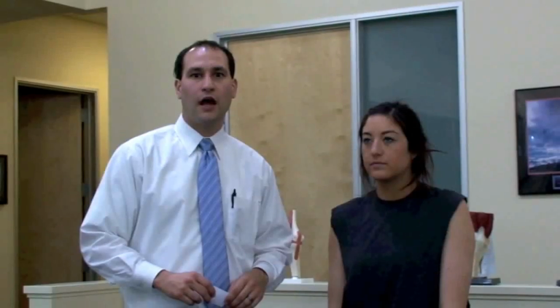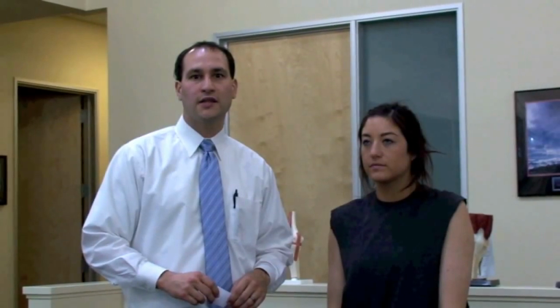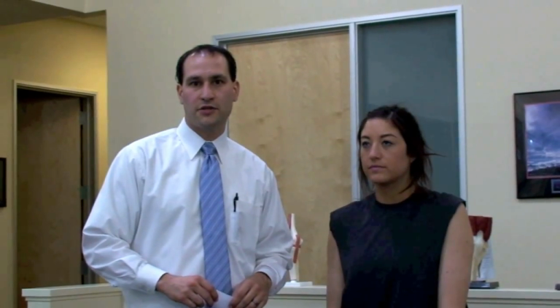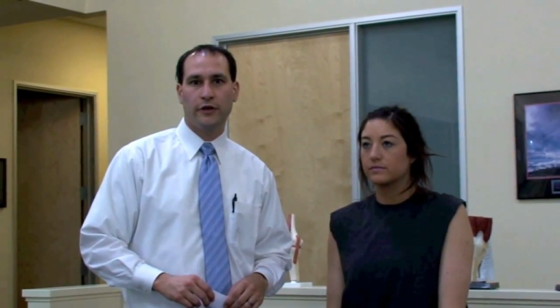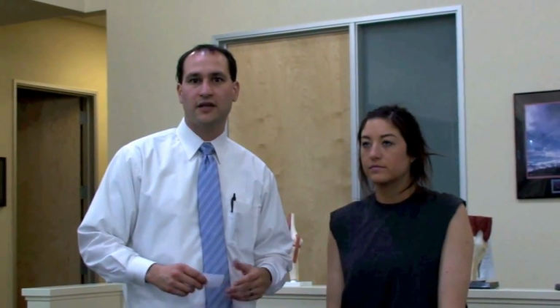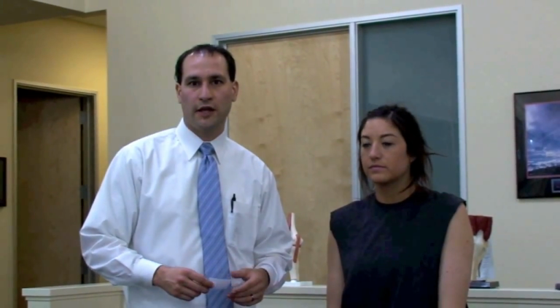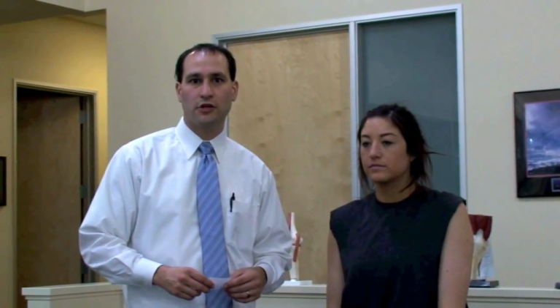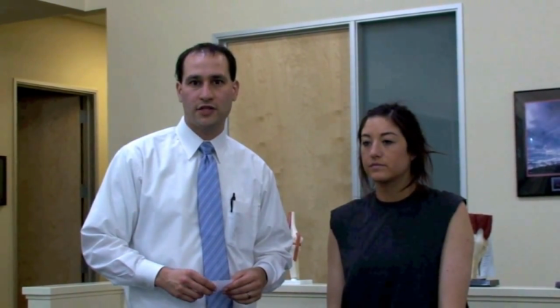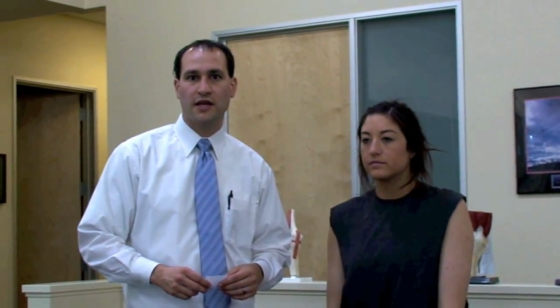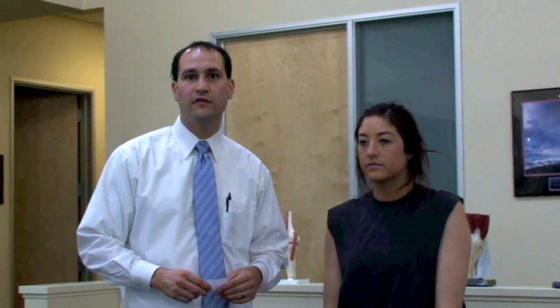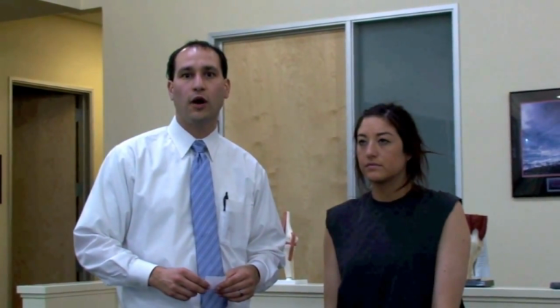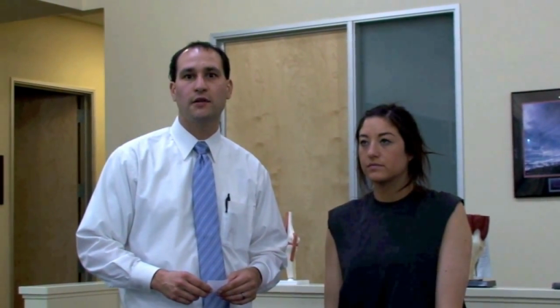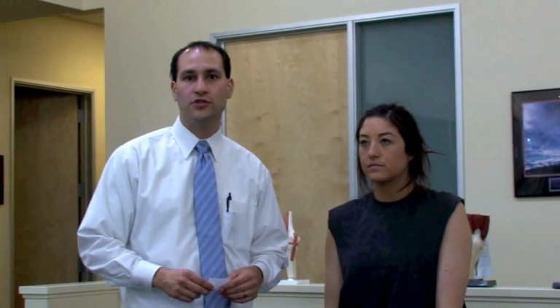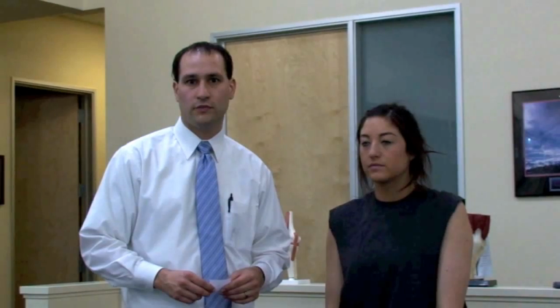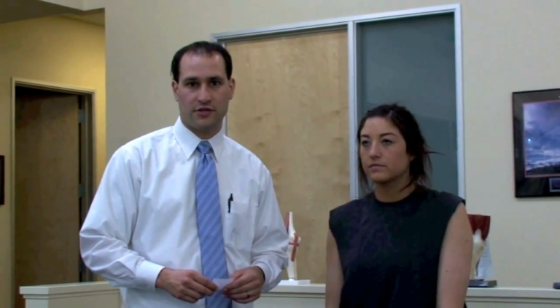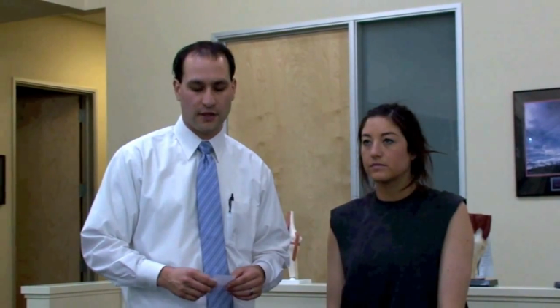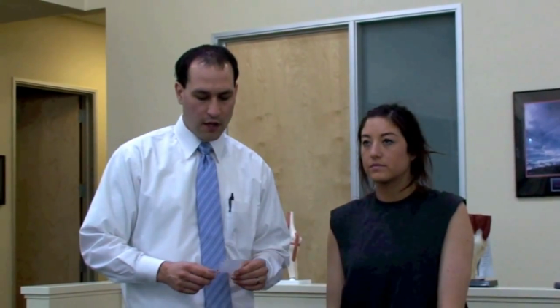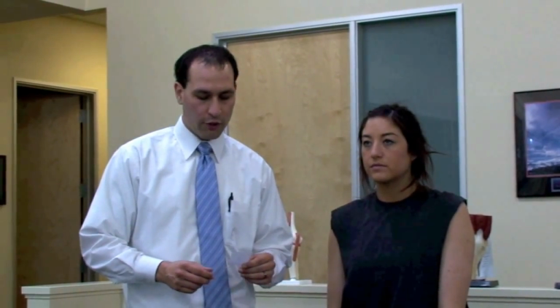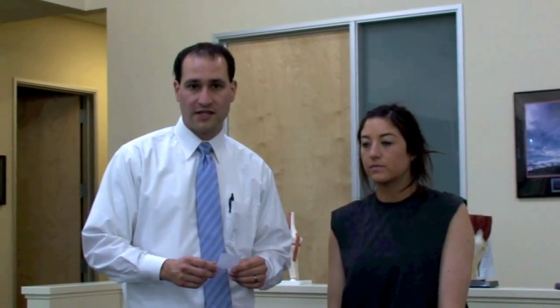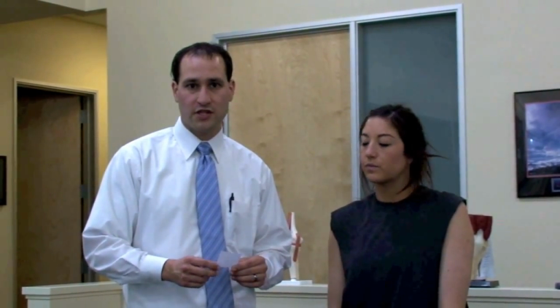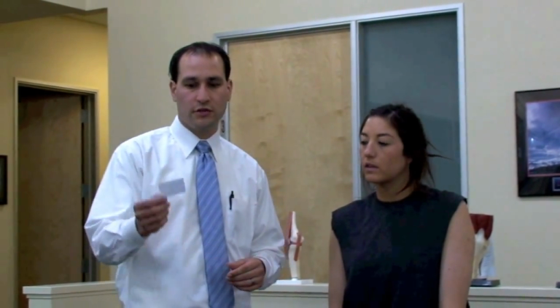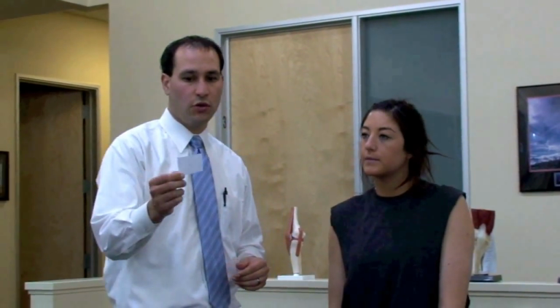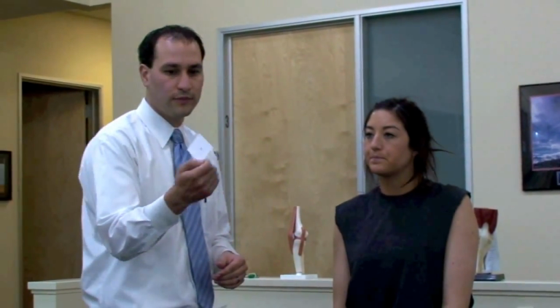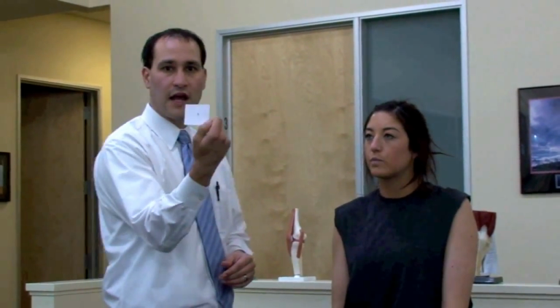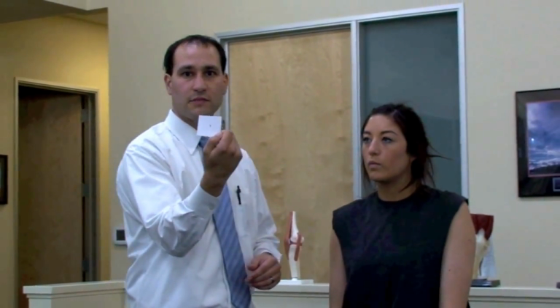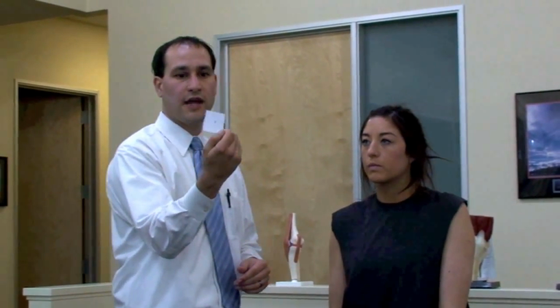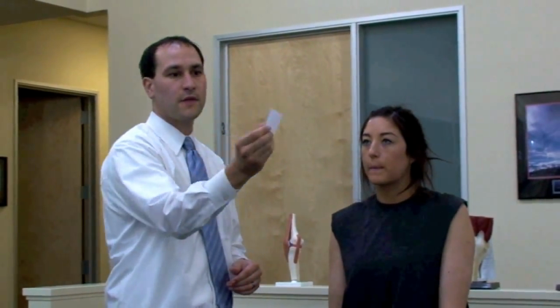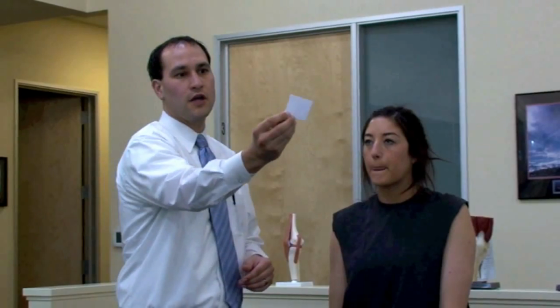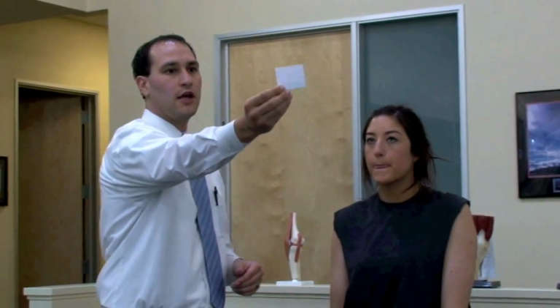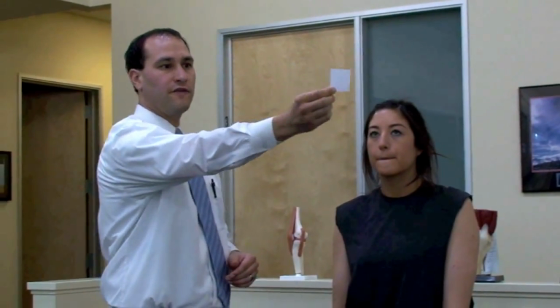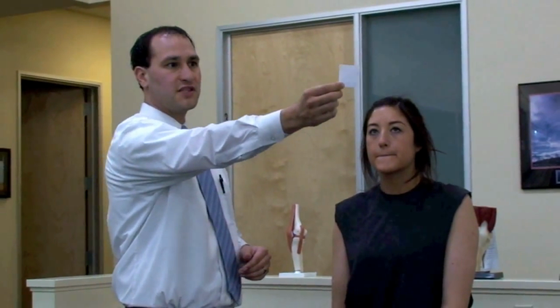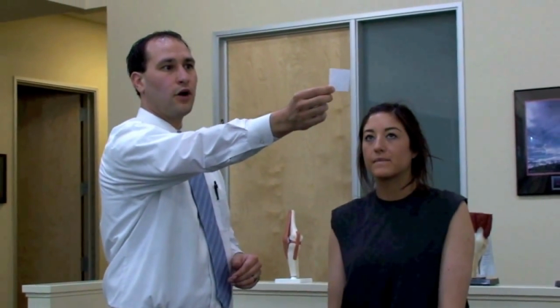I would now like to demonstrate how I explain or instruct my patients to execute VOR times two exercises. We're going to be asking our patient to hold an X in their hand and fully extend their arm.